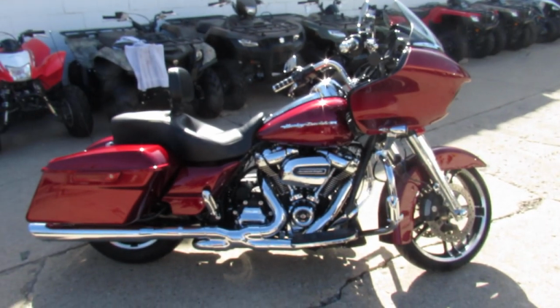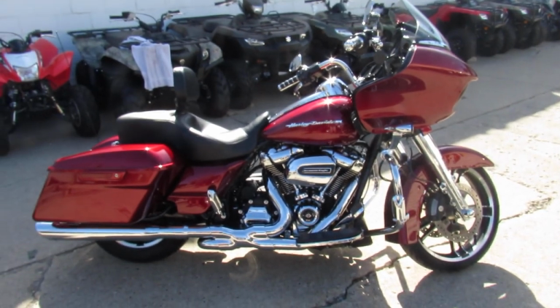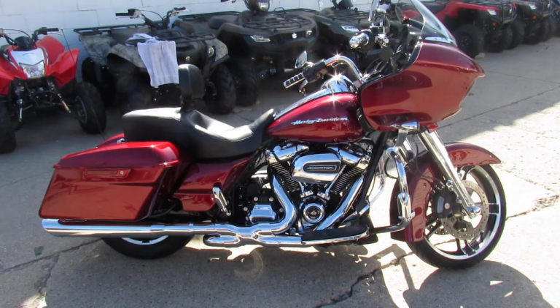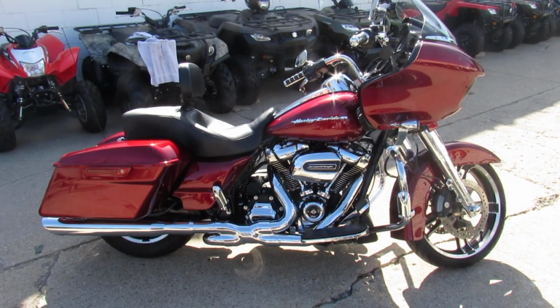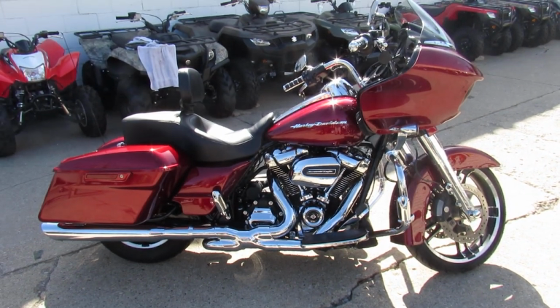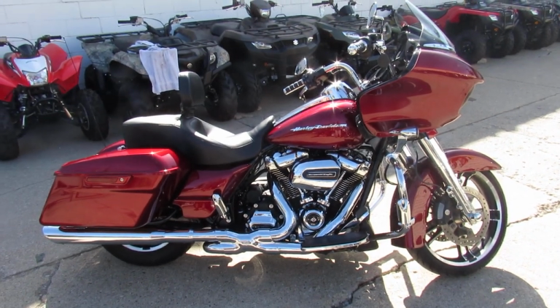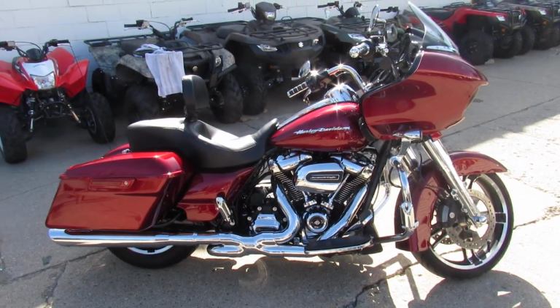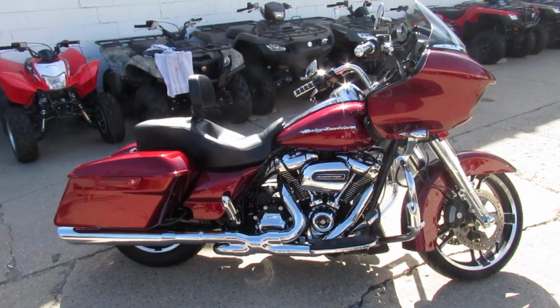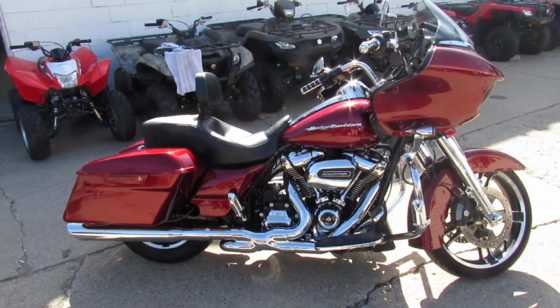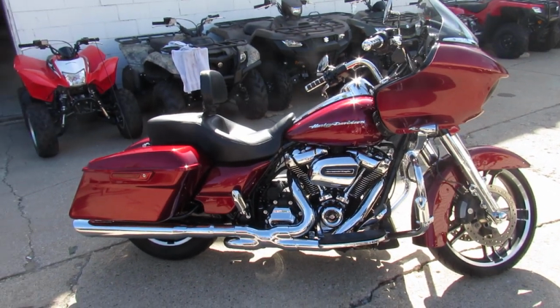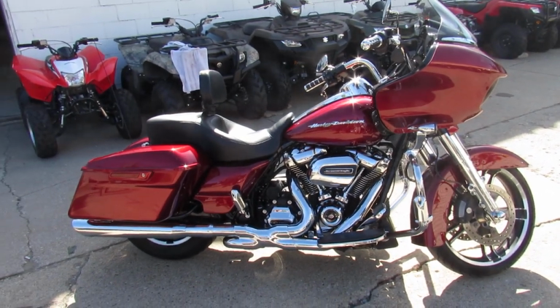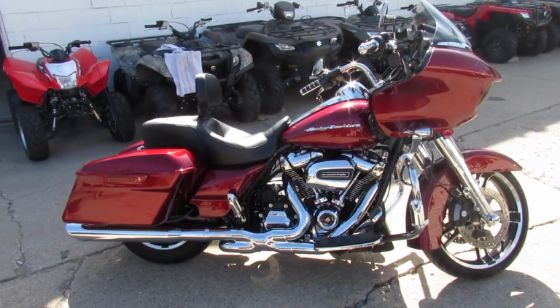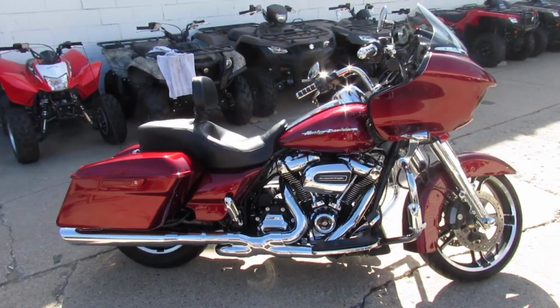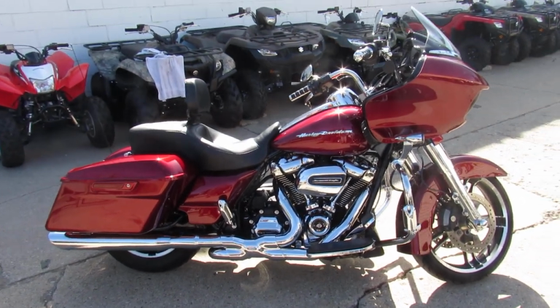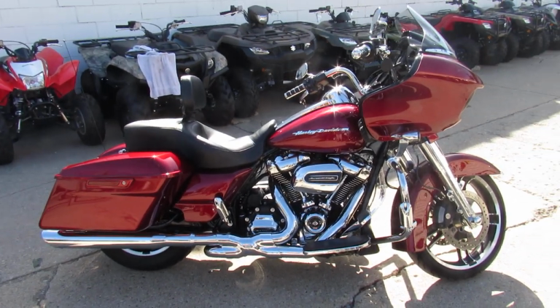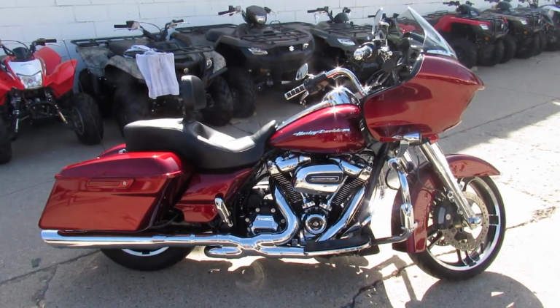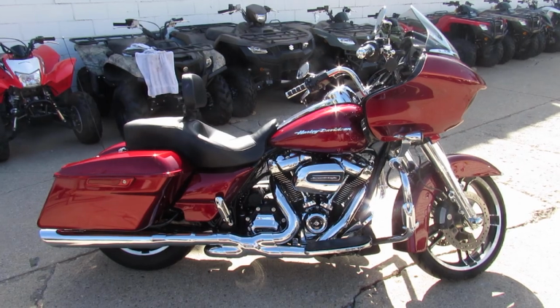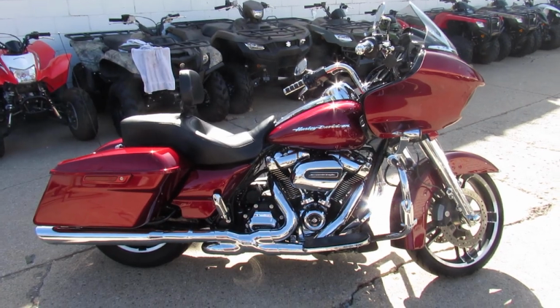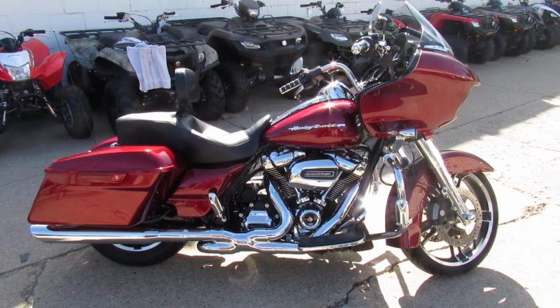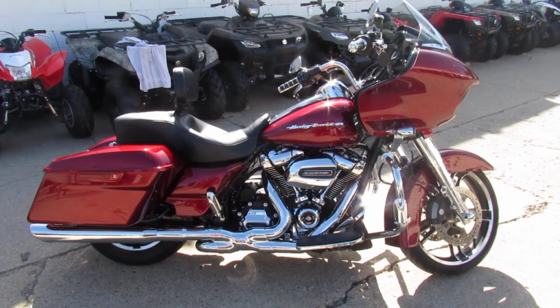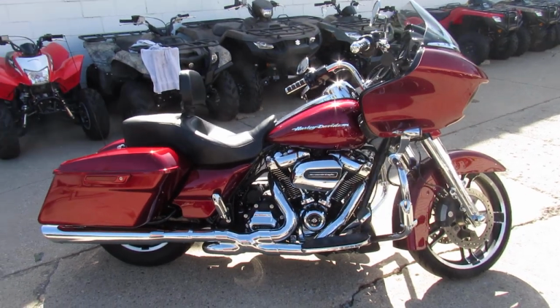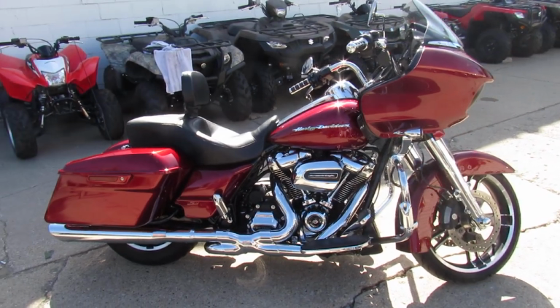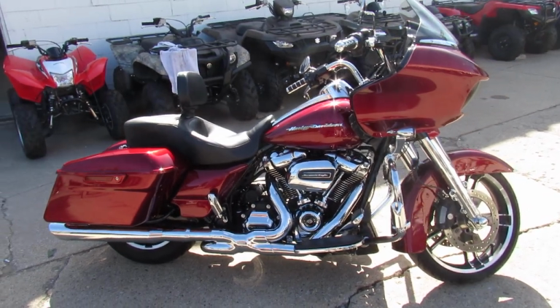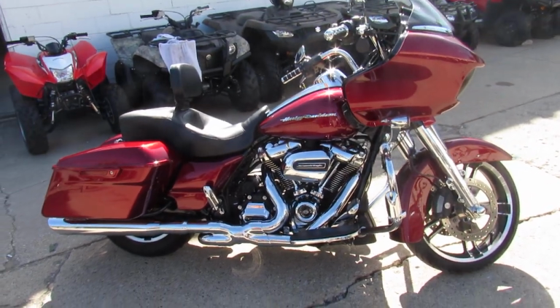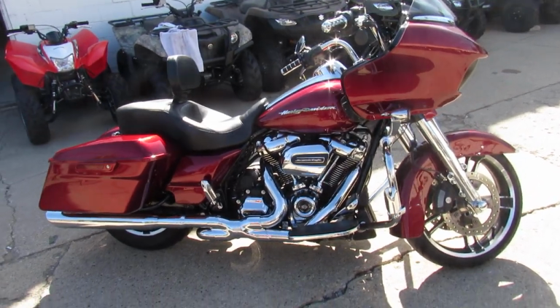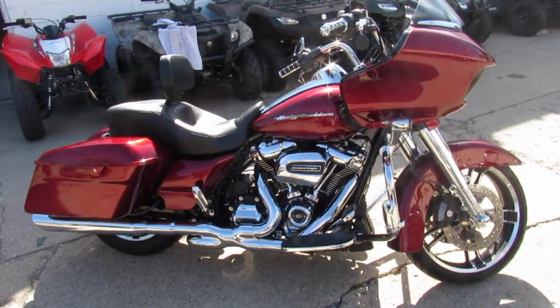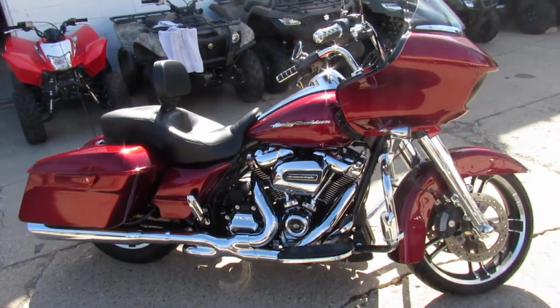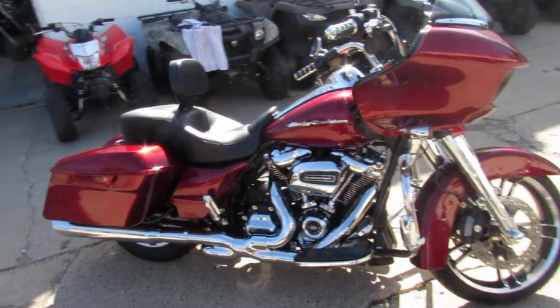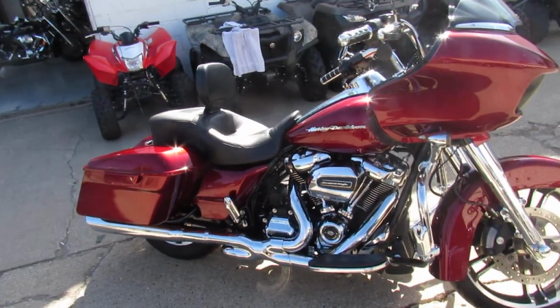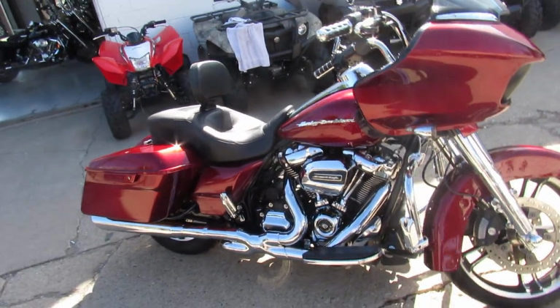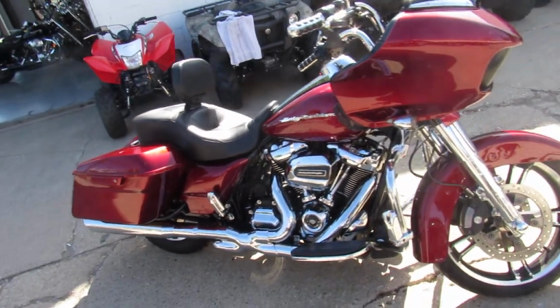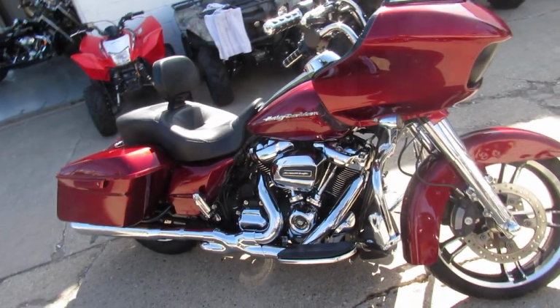Hey guys, it's ApprovalPowersports.com here doing some videos on the used Harley Davidsons. Just got another truck load in, this one was on it — super nice one guys.